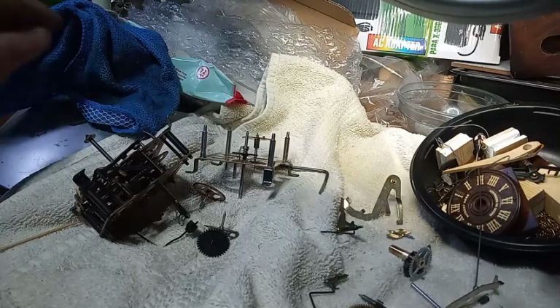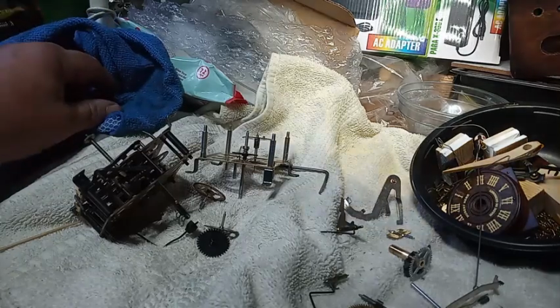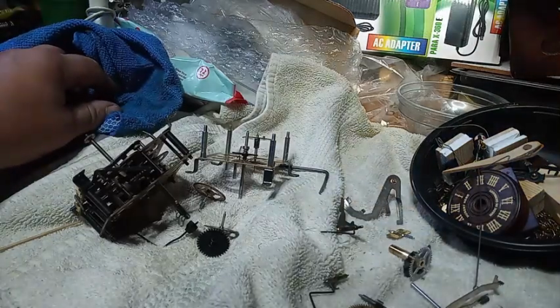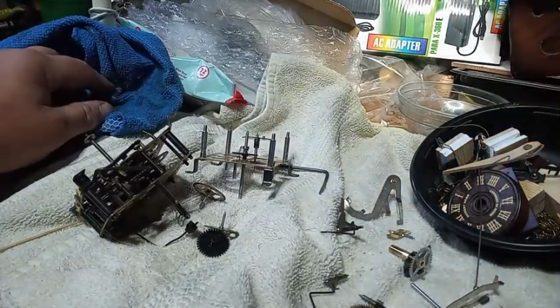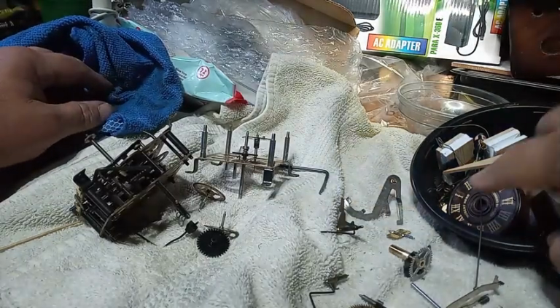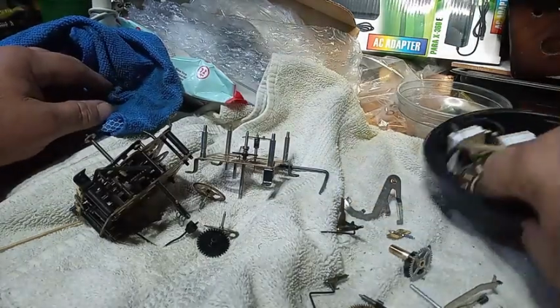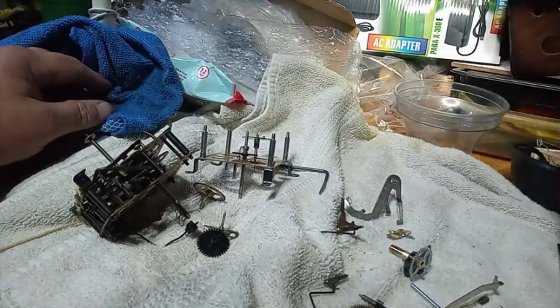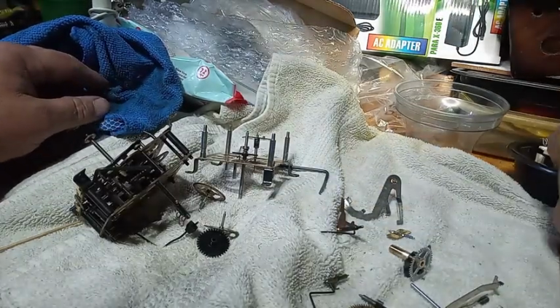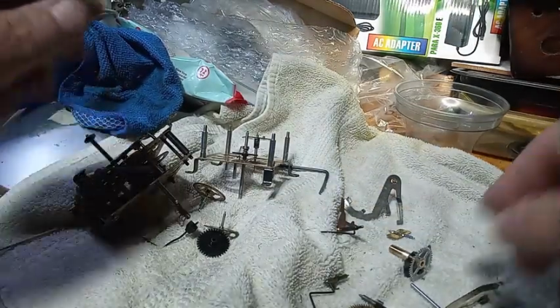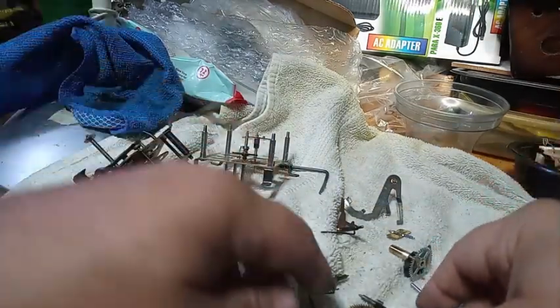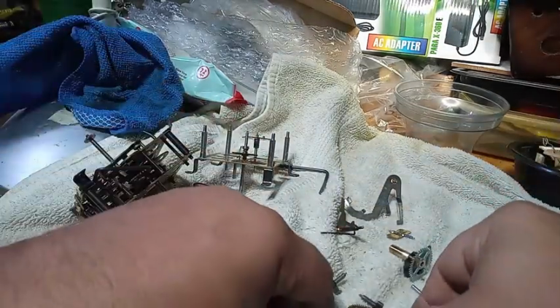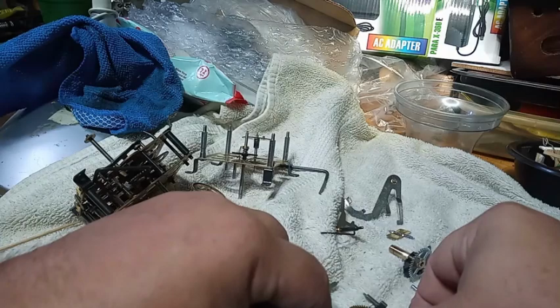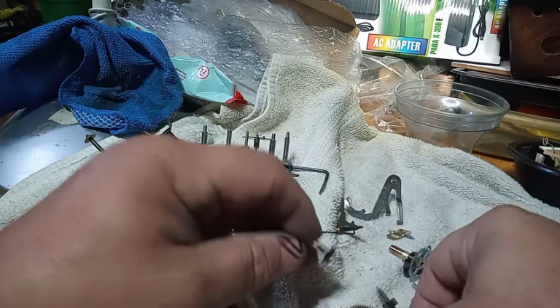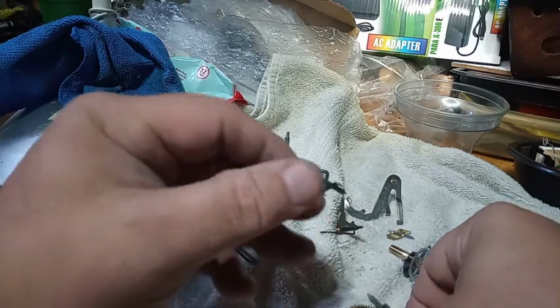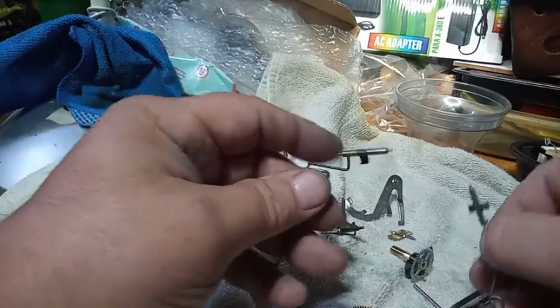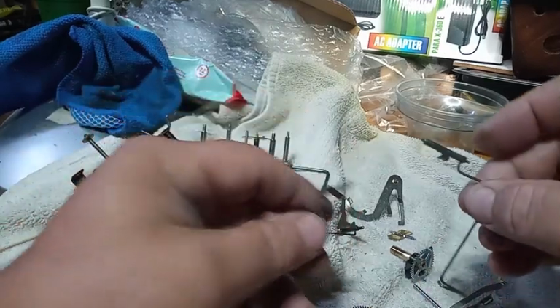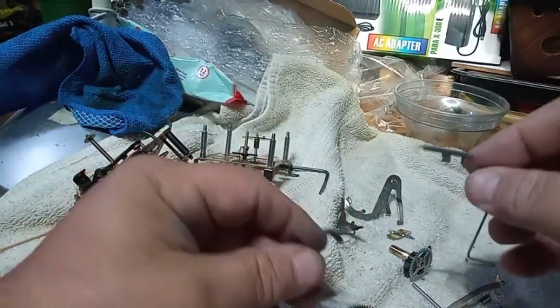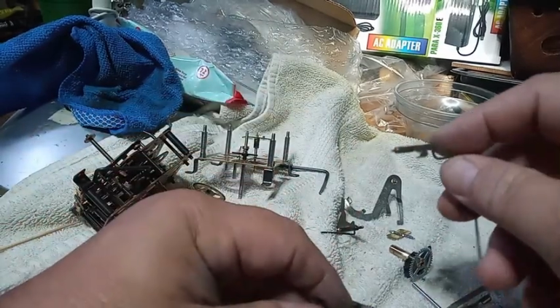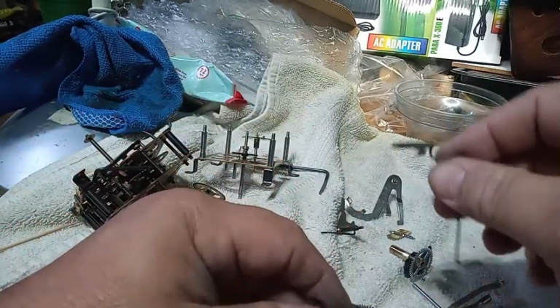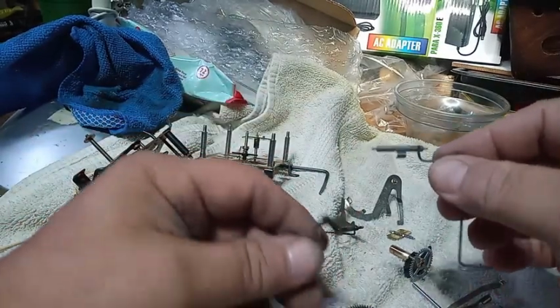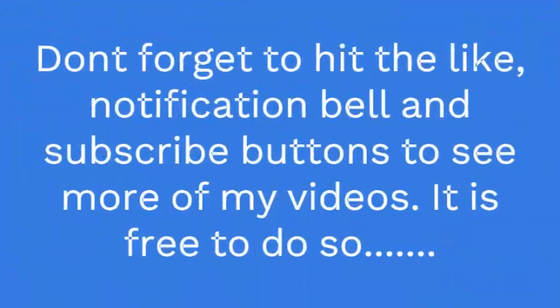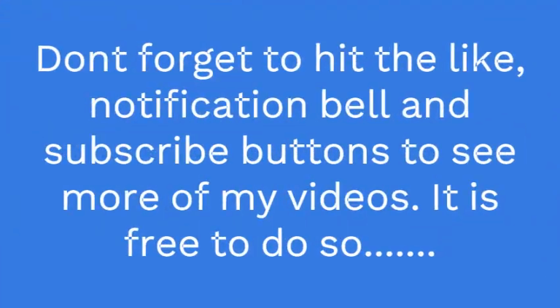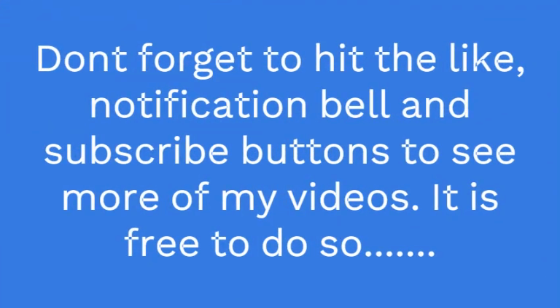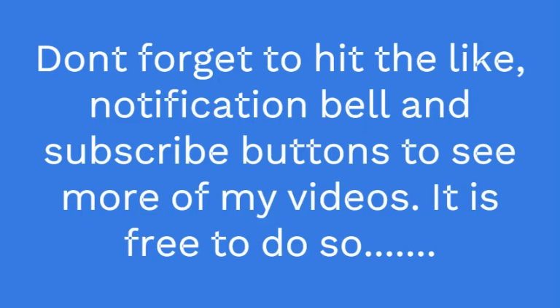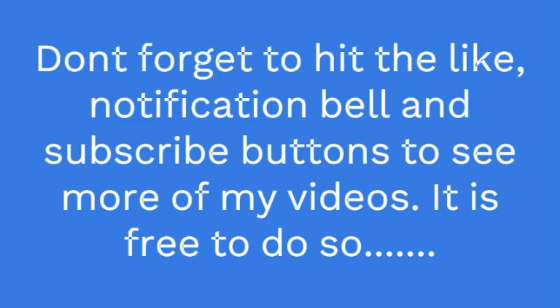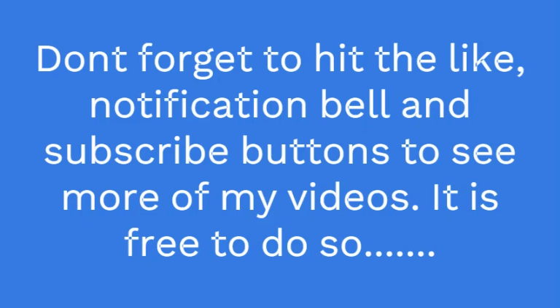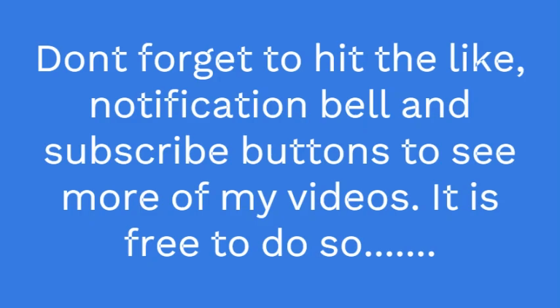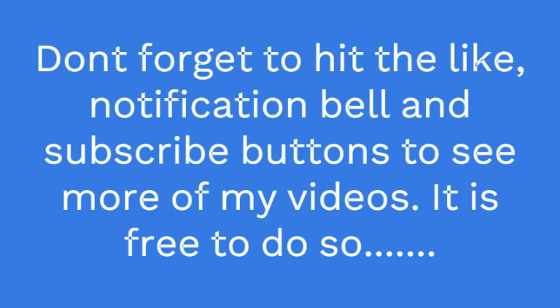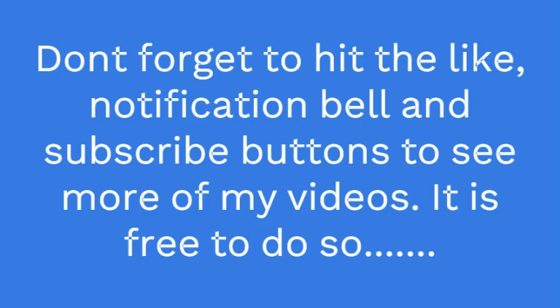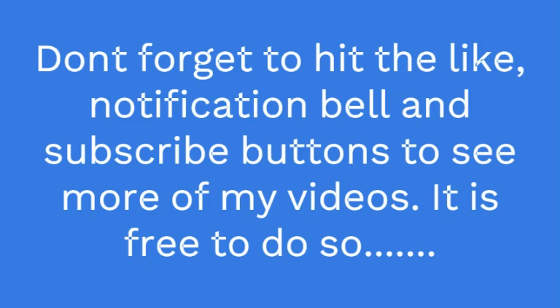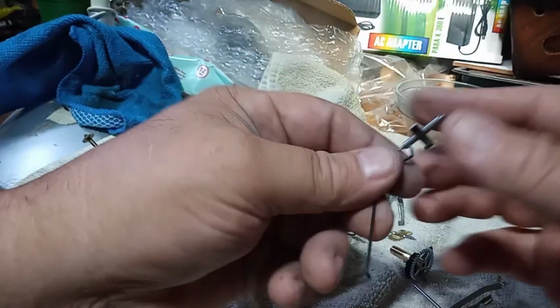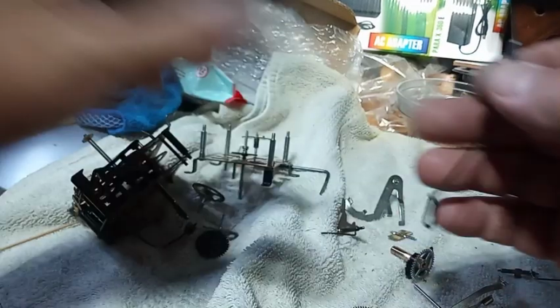Now get the parts out of the cleaner. I want to point something out to you. The Herbert Herr one-day verge assembly is different from a regular one-day verge assembly.